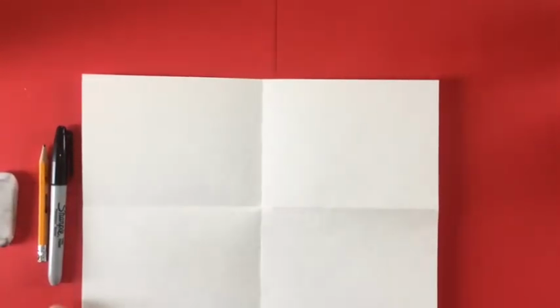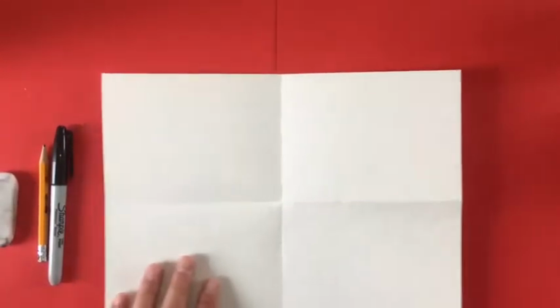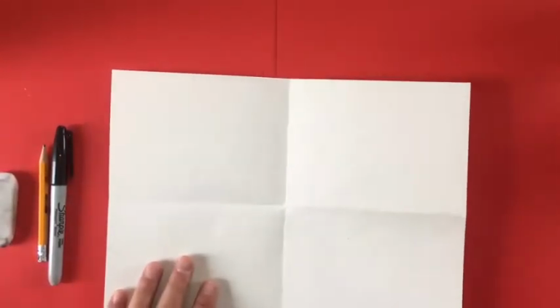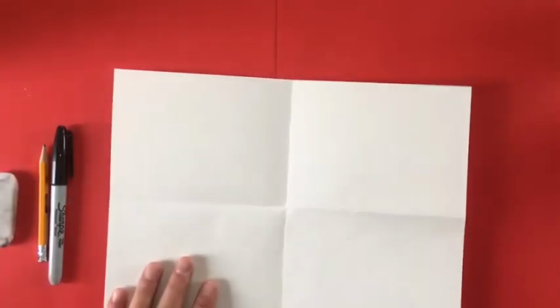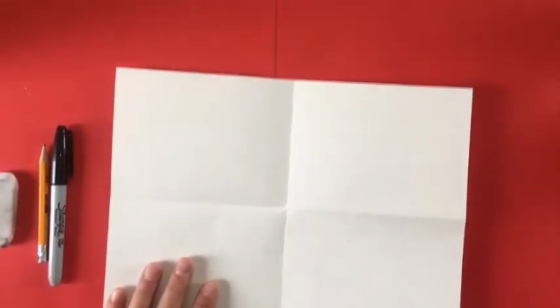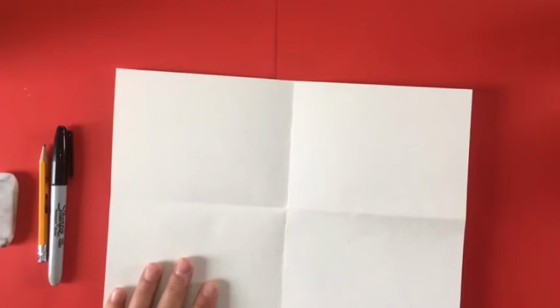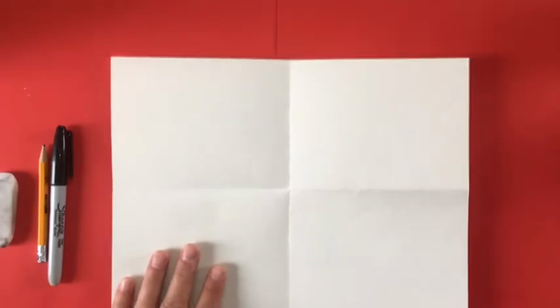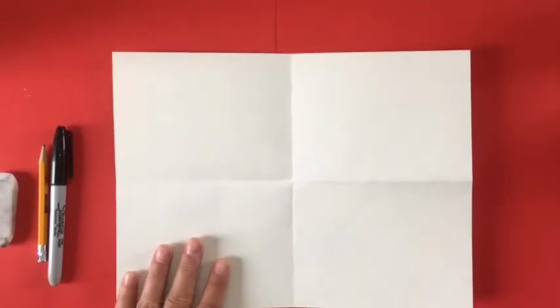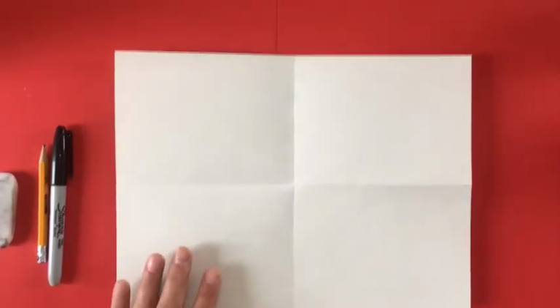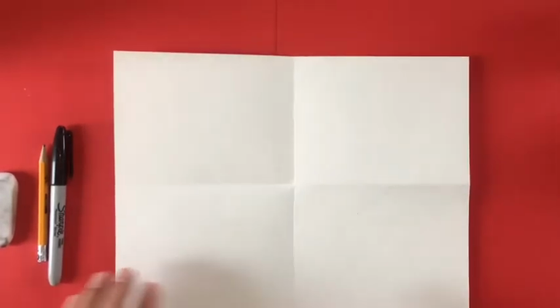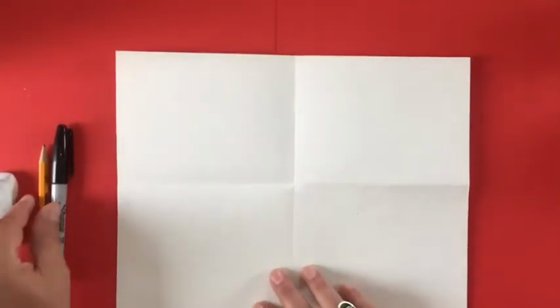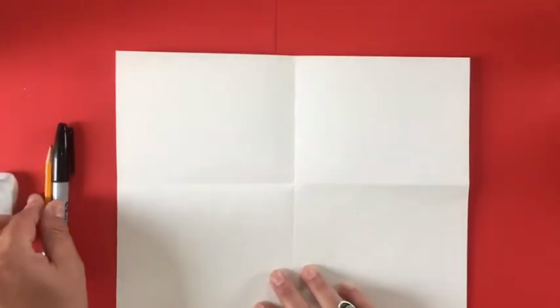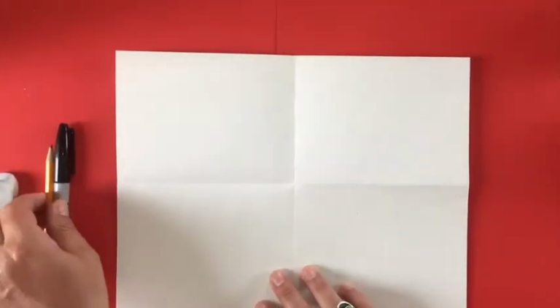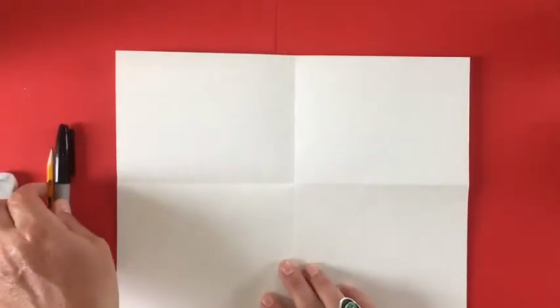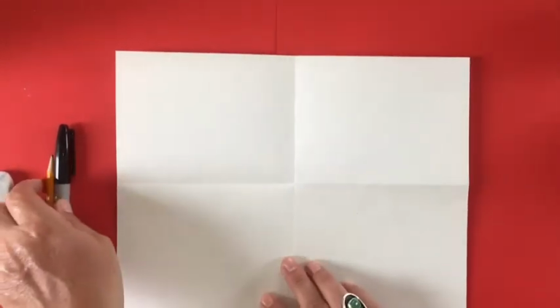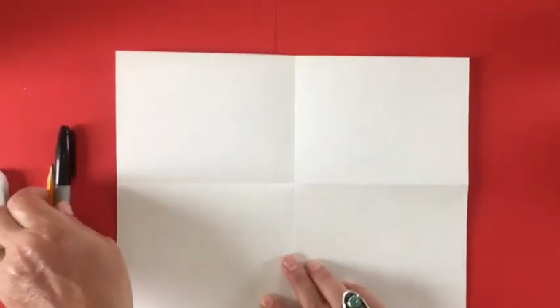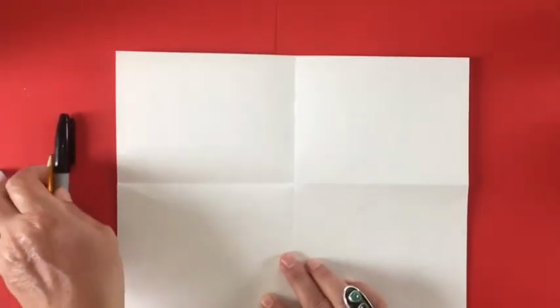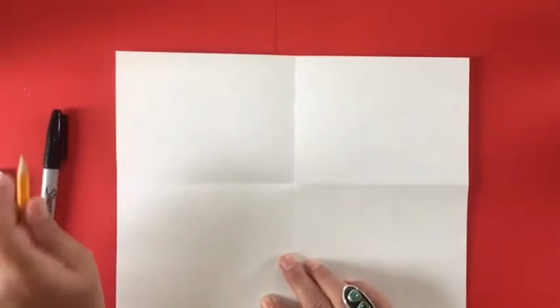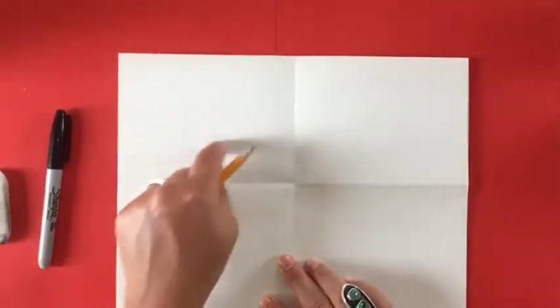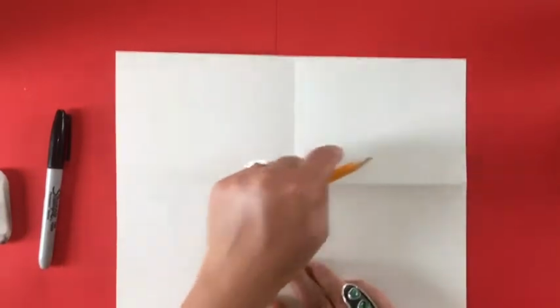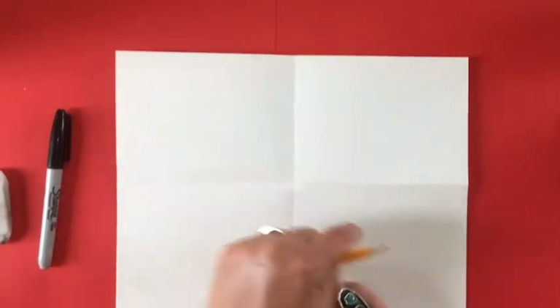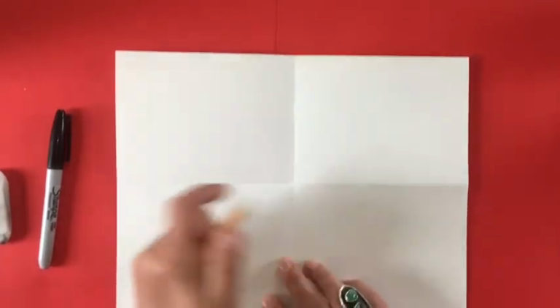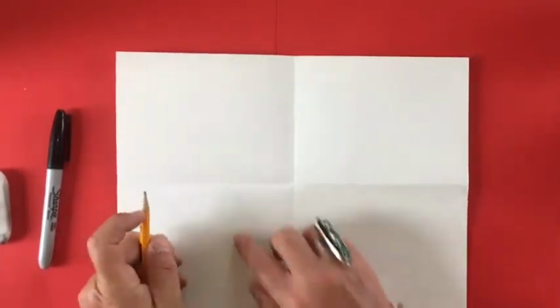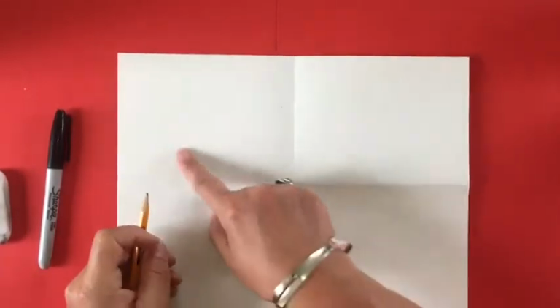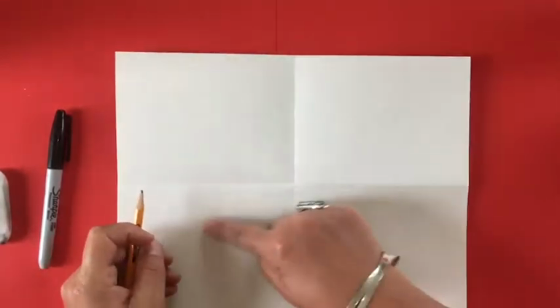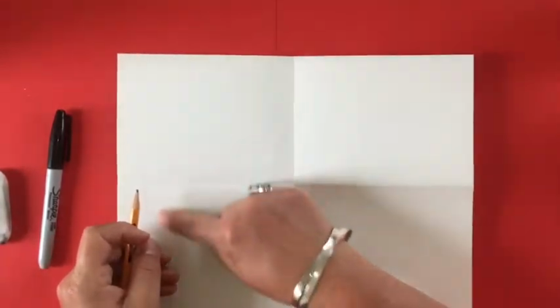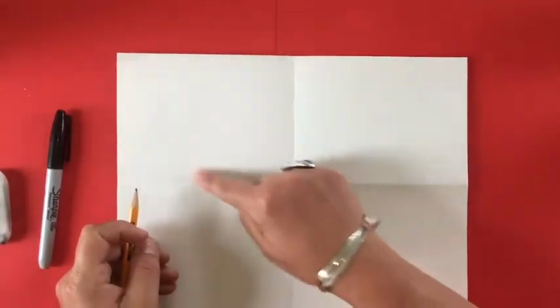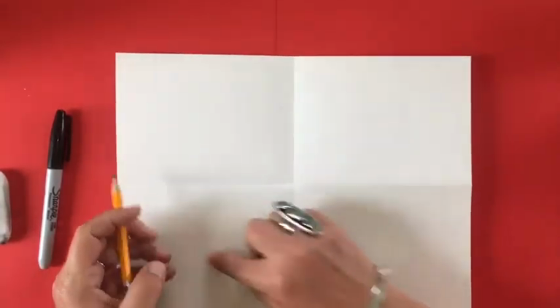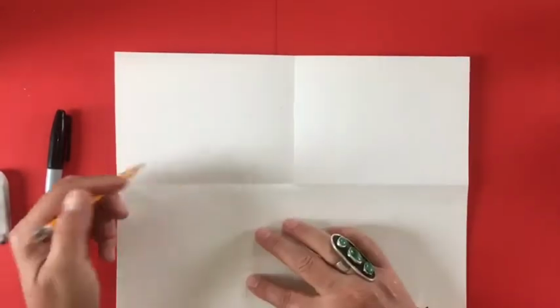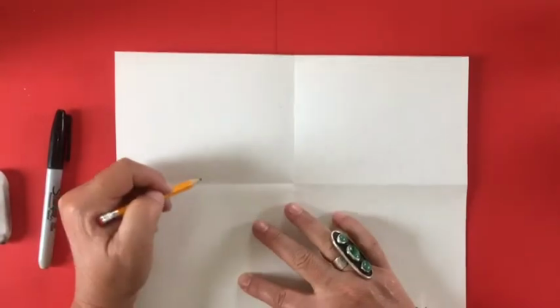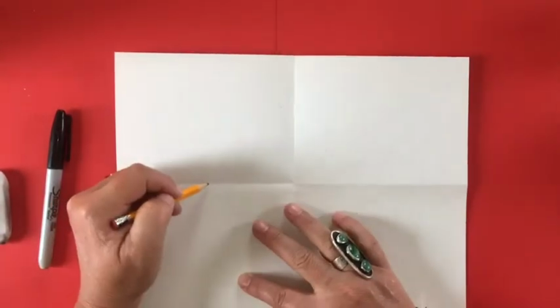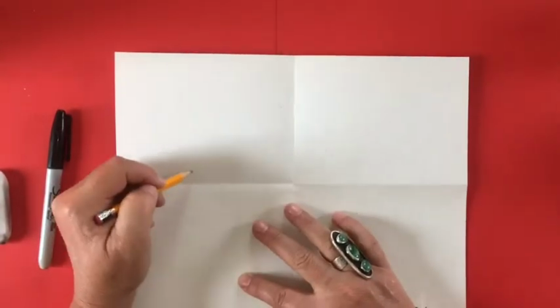Open up your paper and put it horizontally, meaning lengthwise, going side to side. We're going to take those four sections and we're going to break out our sloth into shapes.